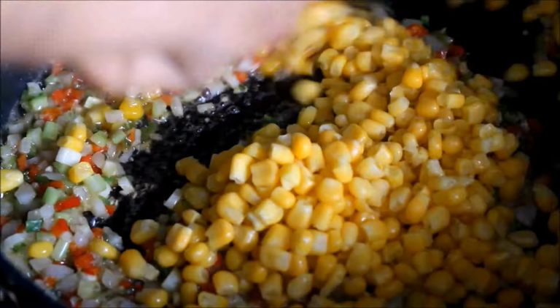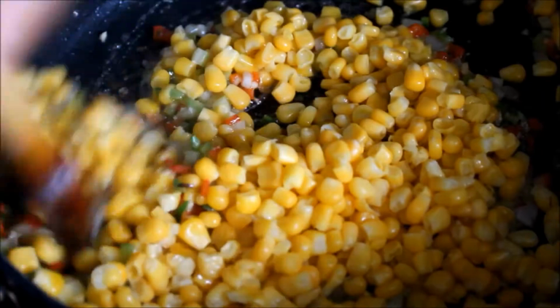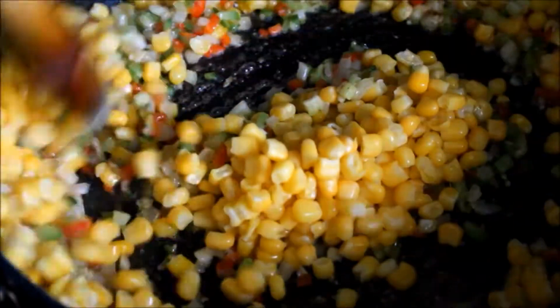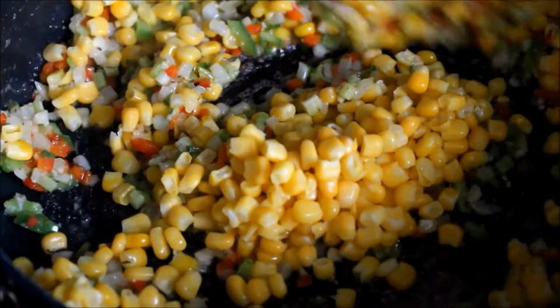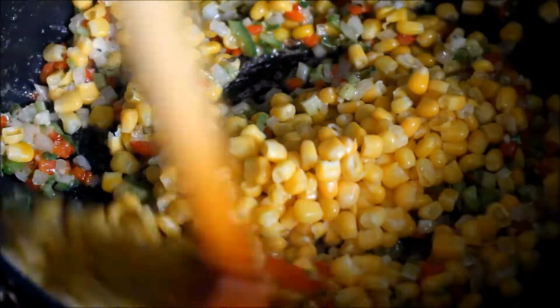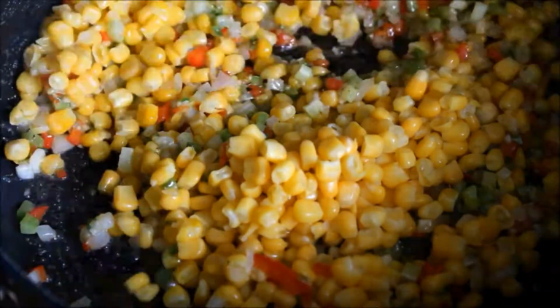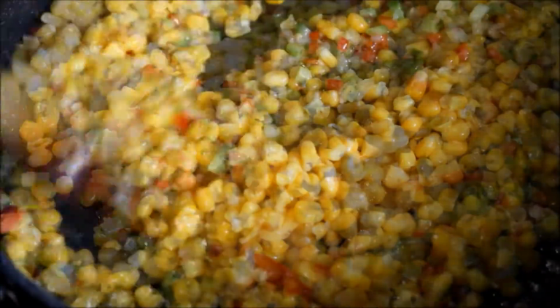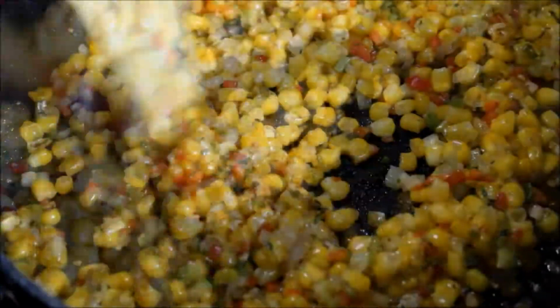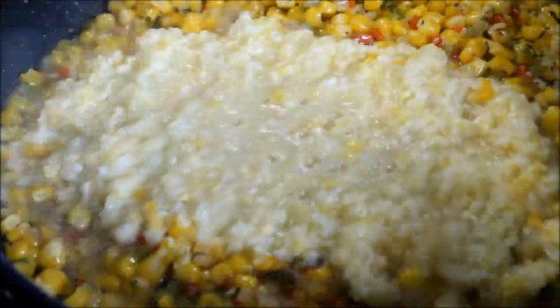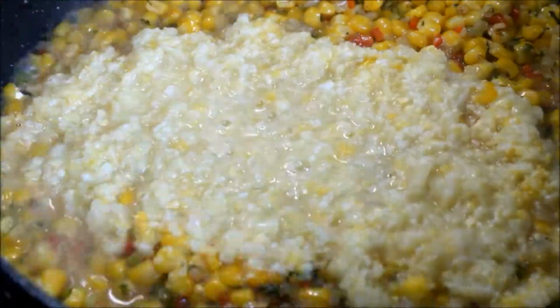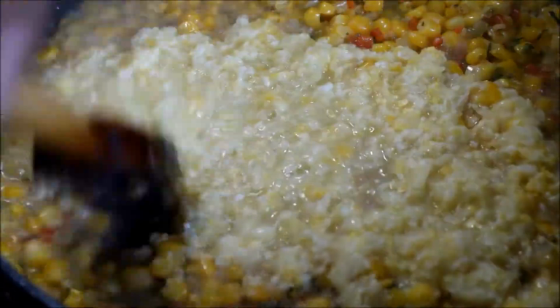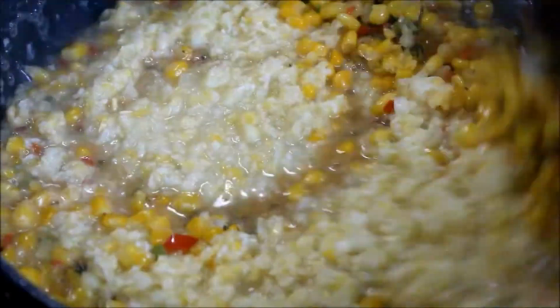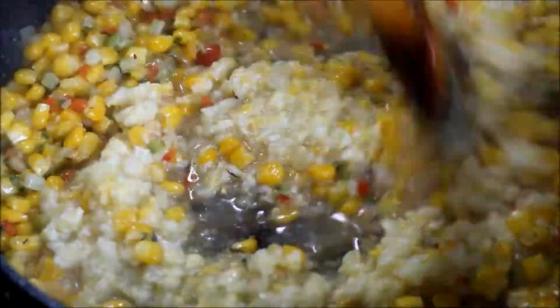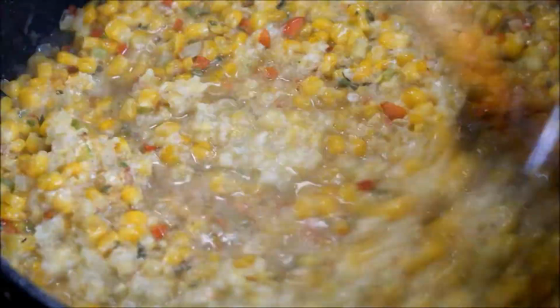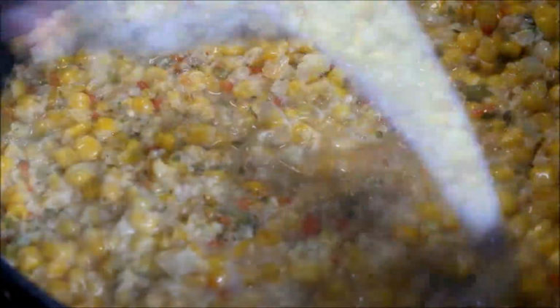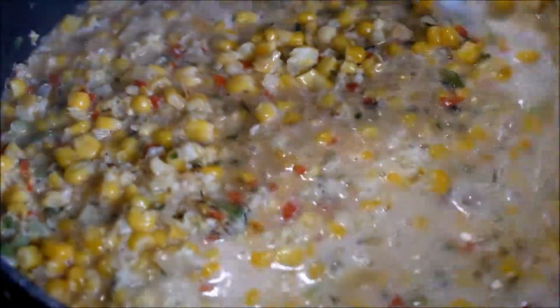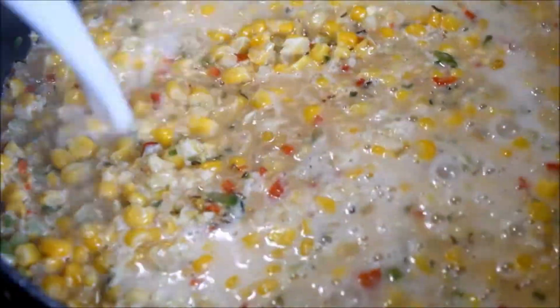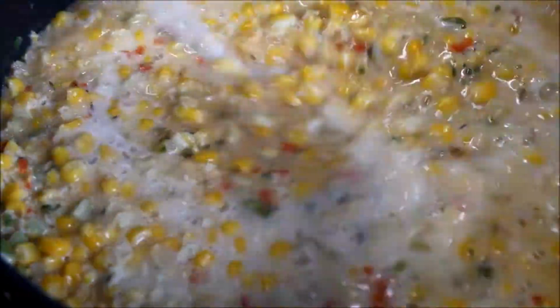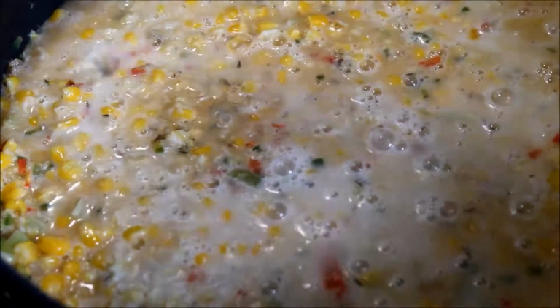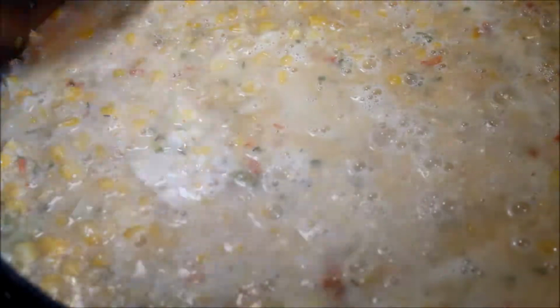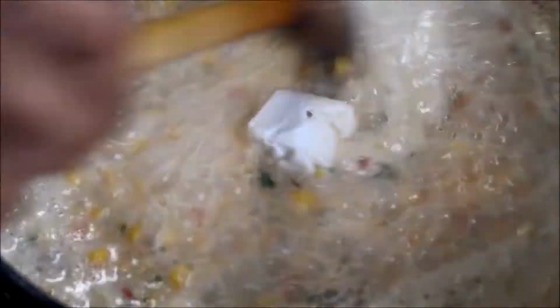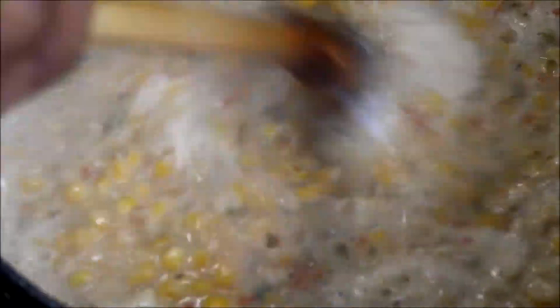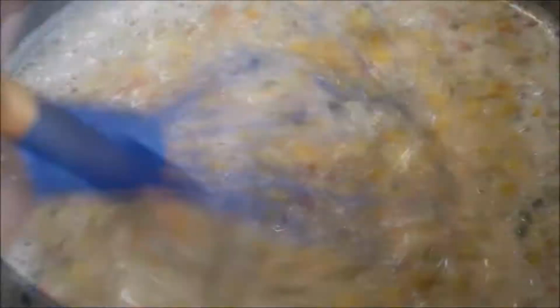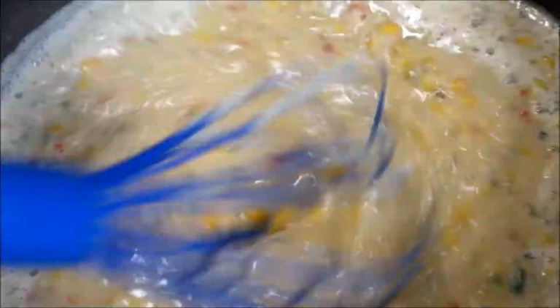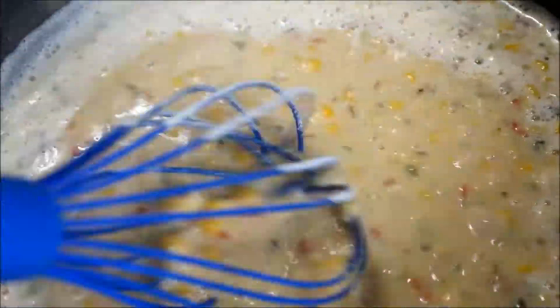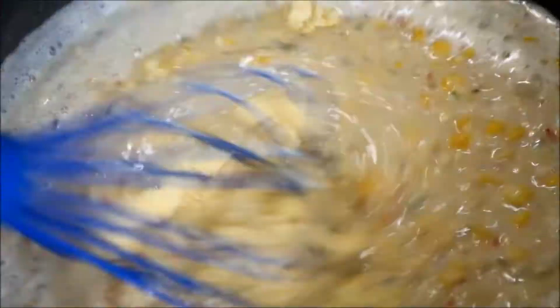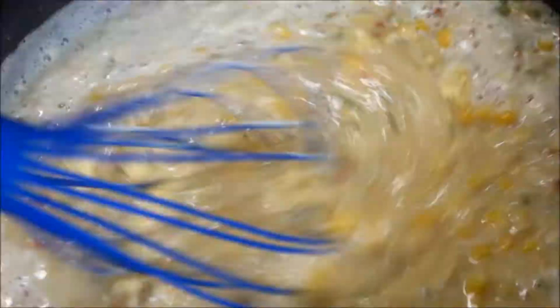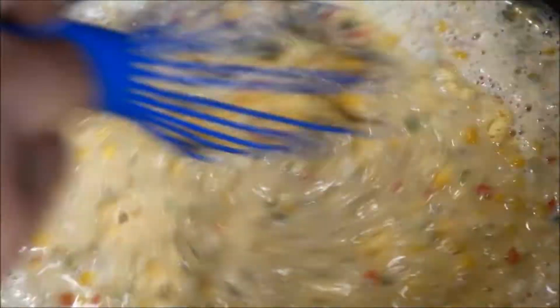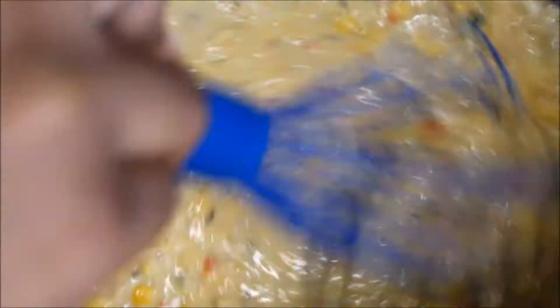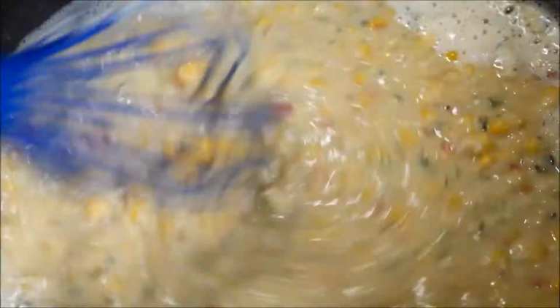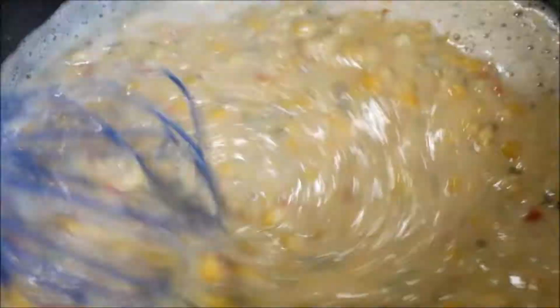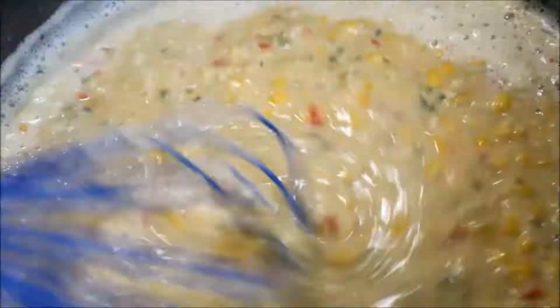Instead of using cream corn, go ahead and blend some of your fresh or frozen corn into the pot. Add more vegan butter as well as almond milk.